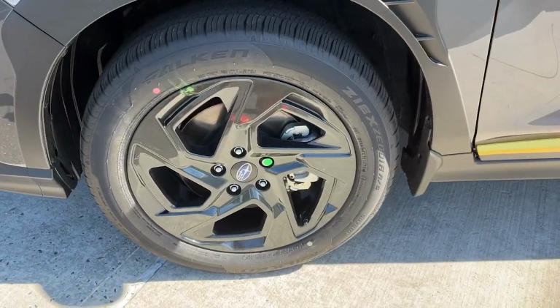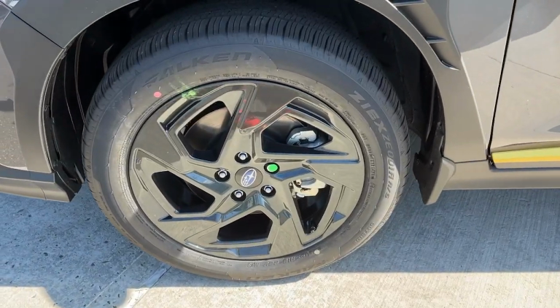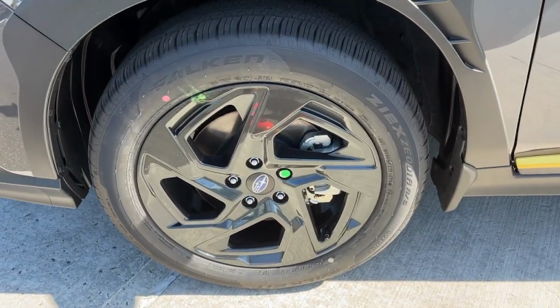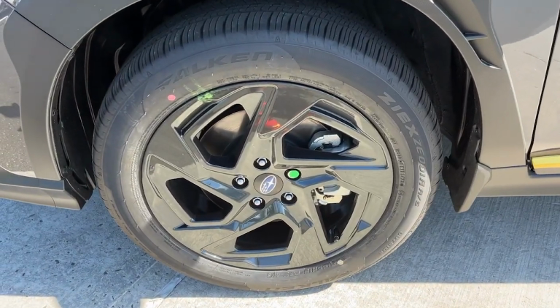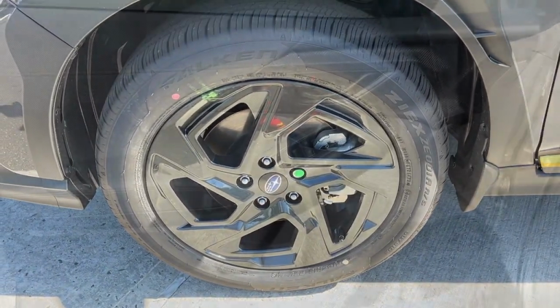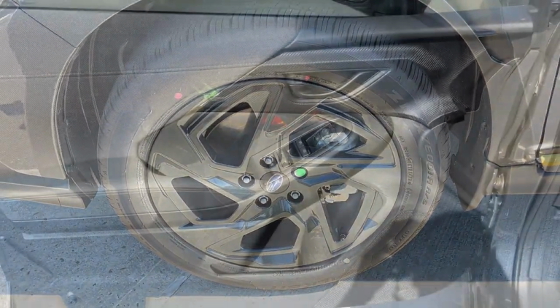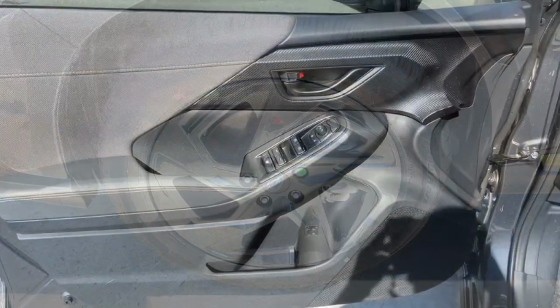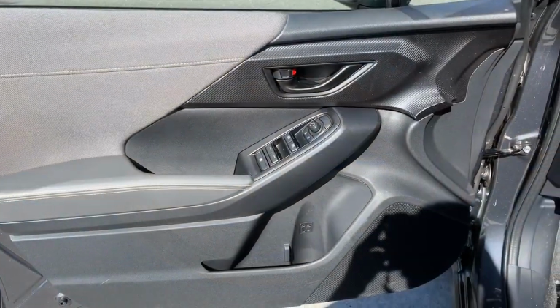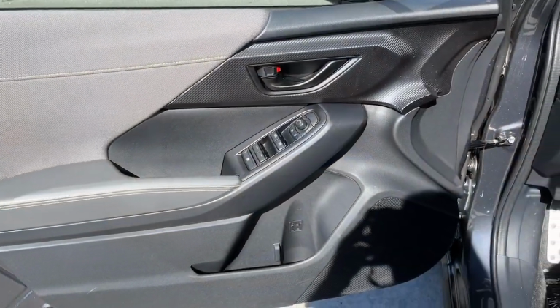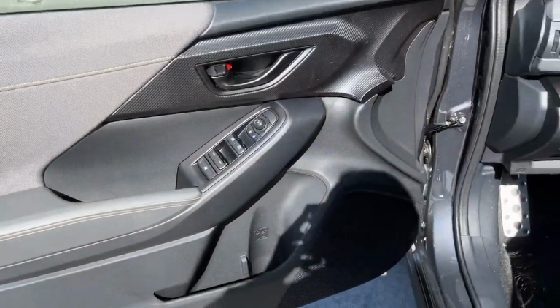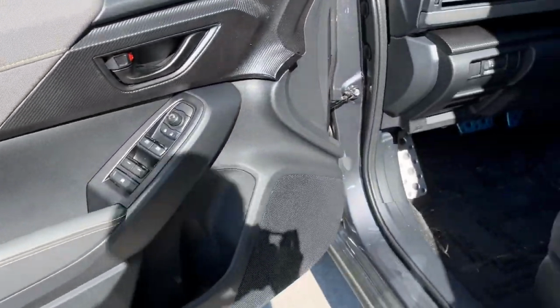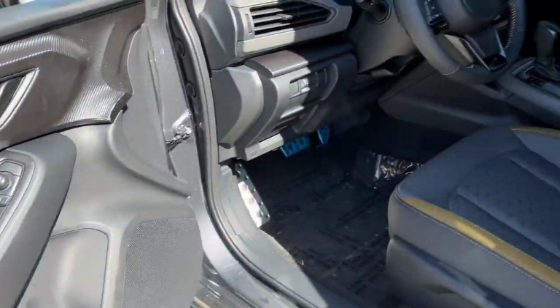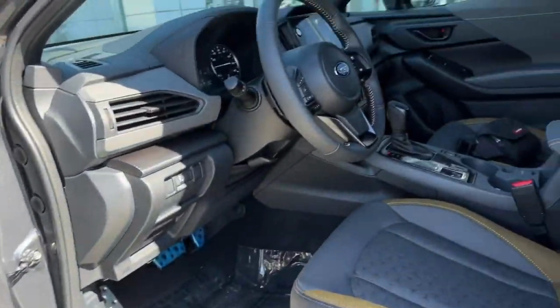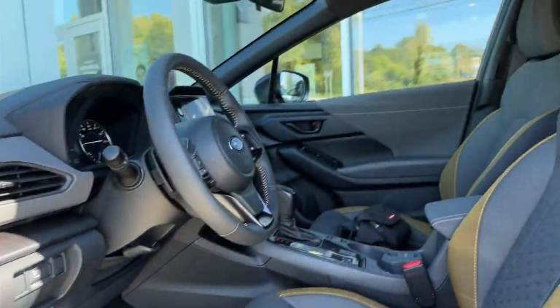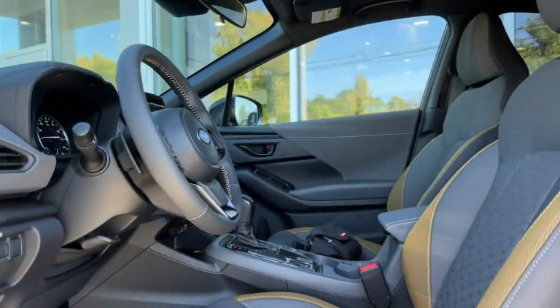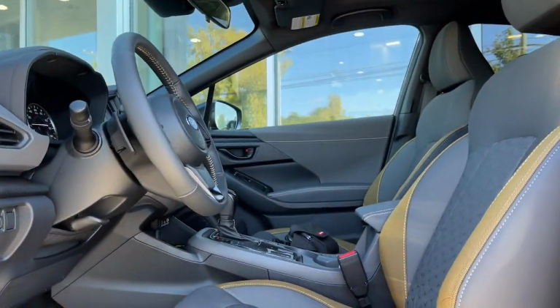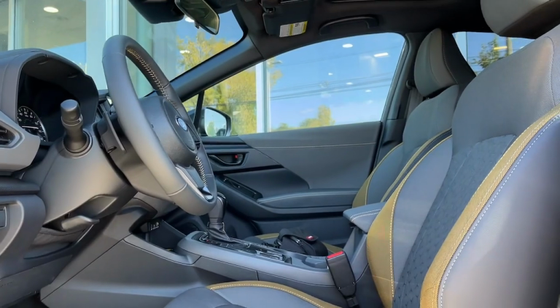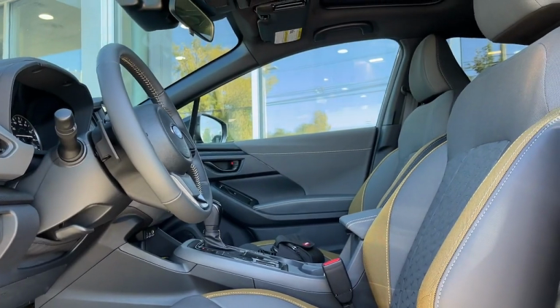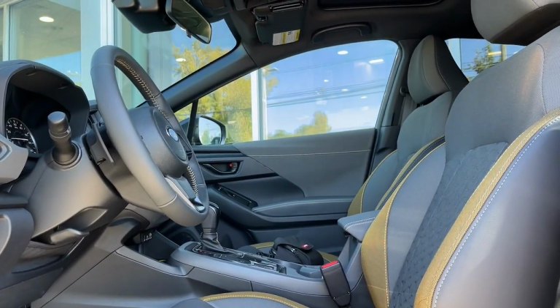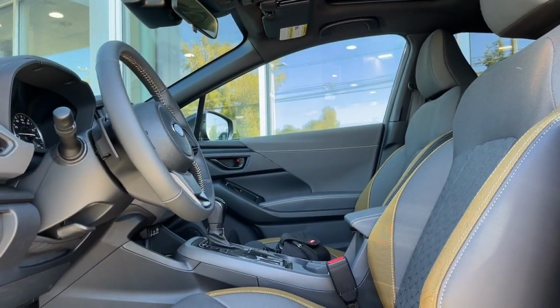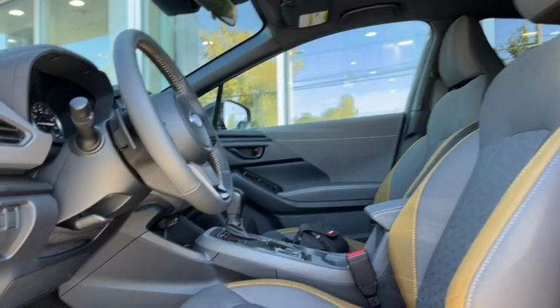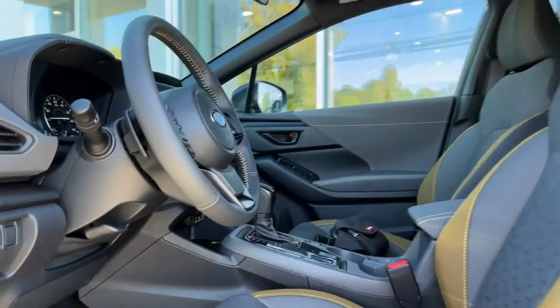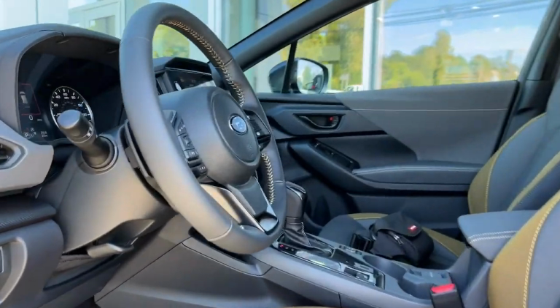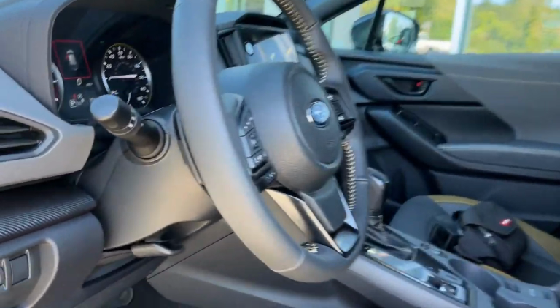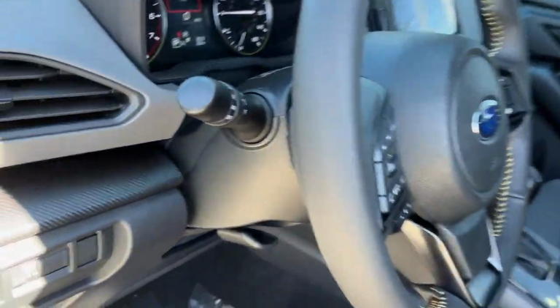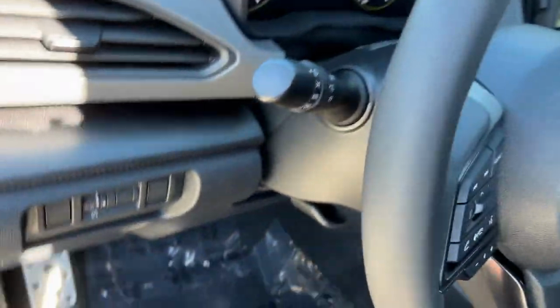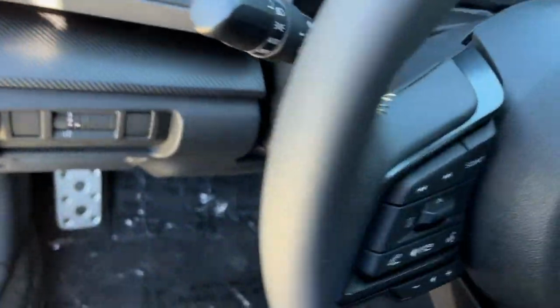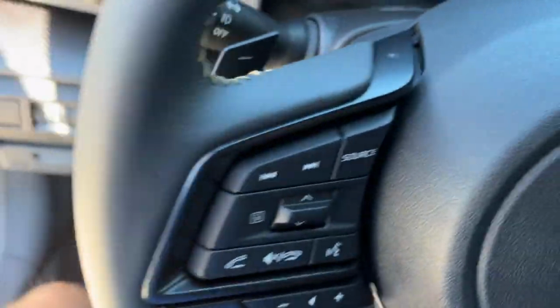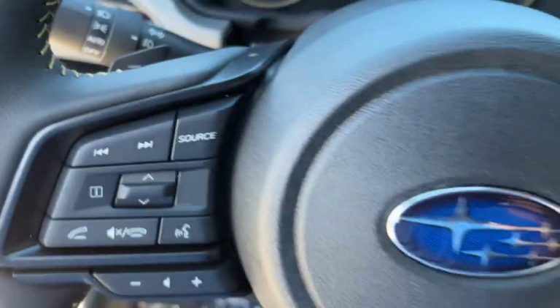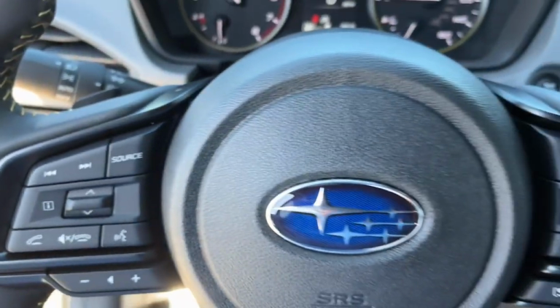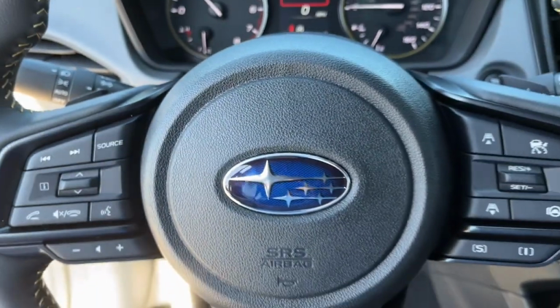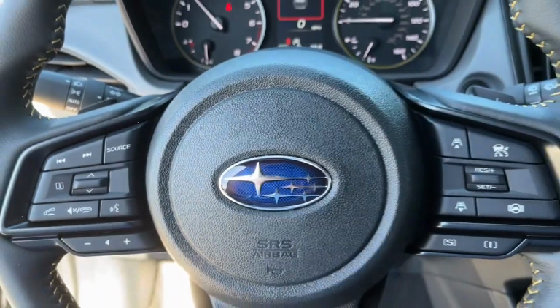These are just some of the great options this vehicle comes with: moonroof, blind spot monitor, power driver's seat, aluminum wheels, and floor mats.